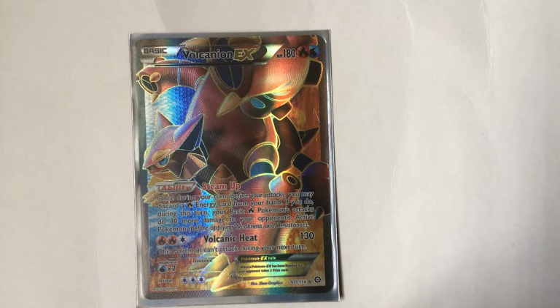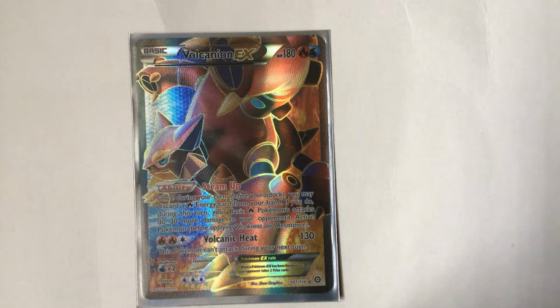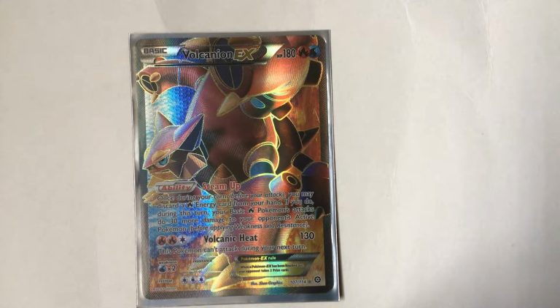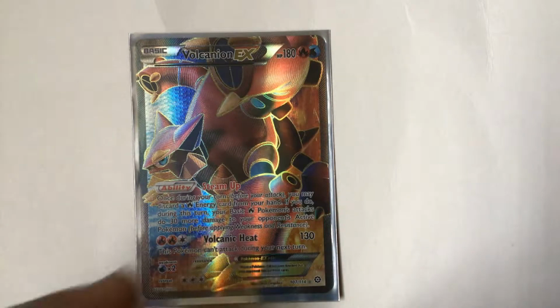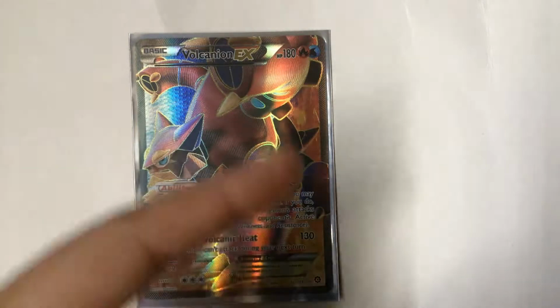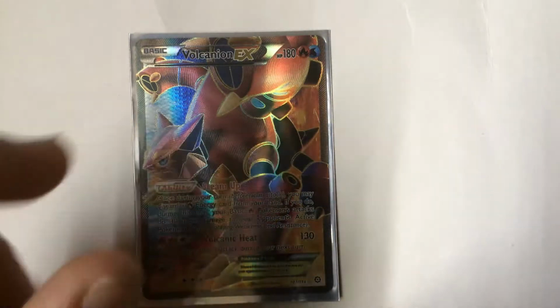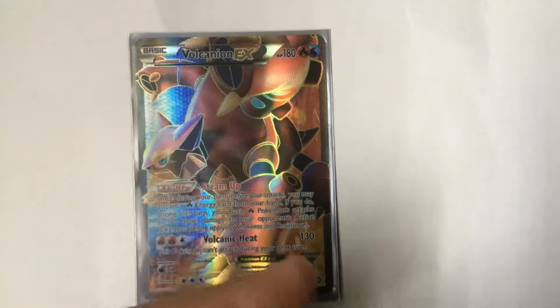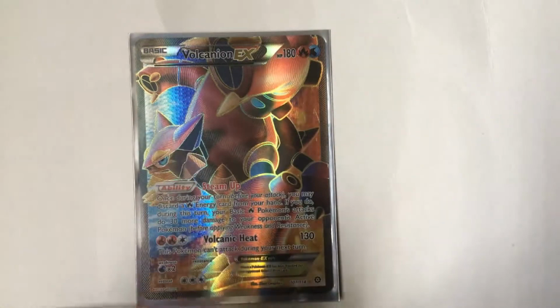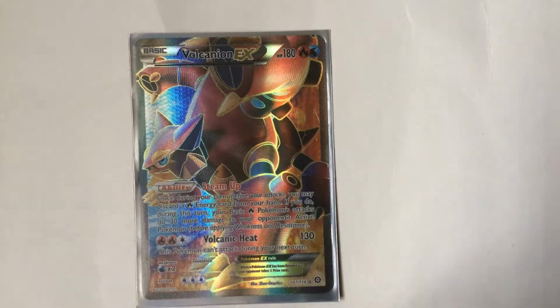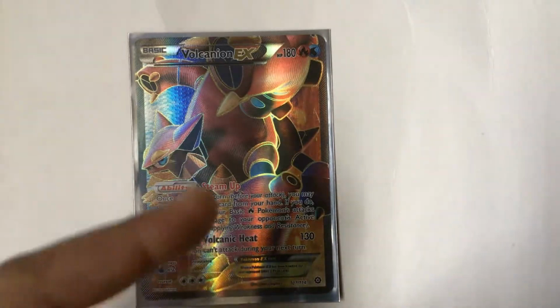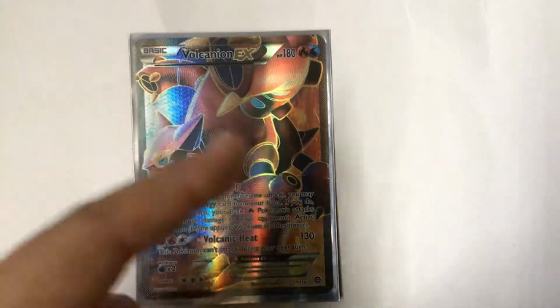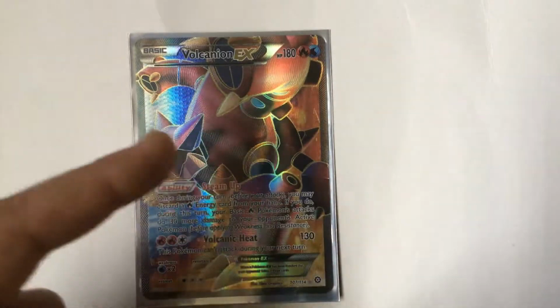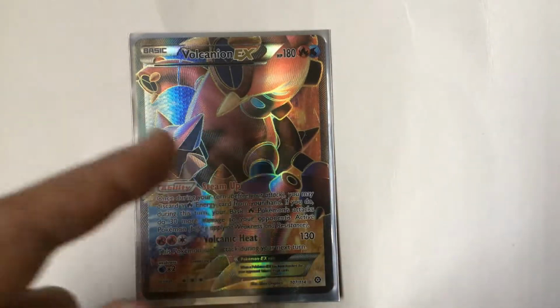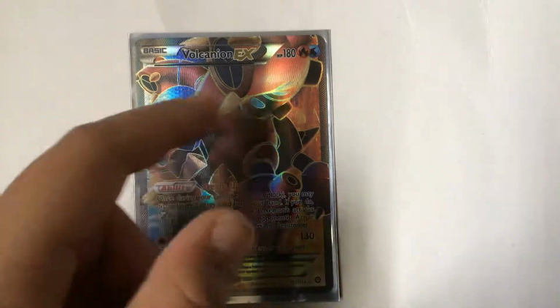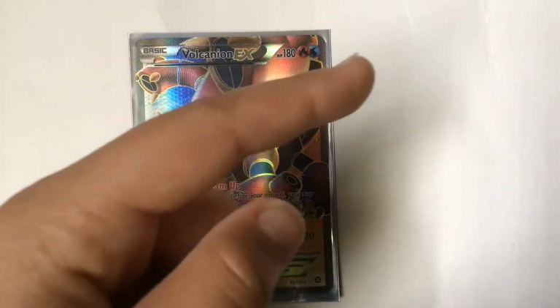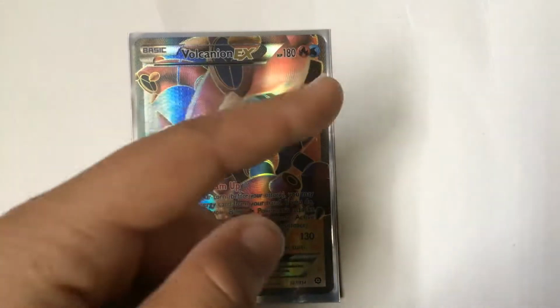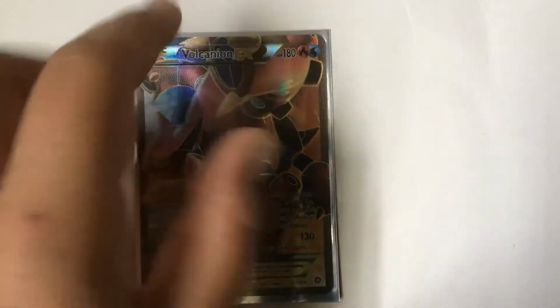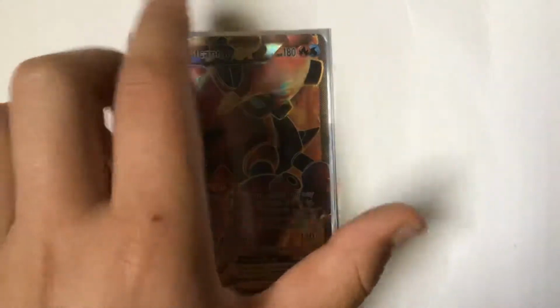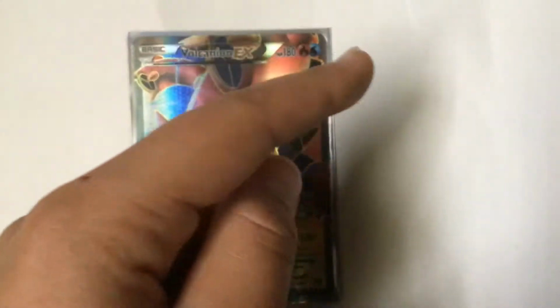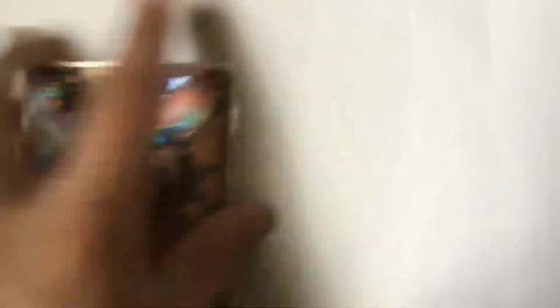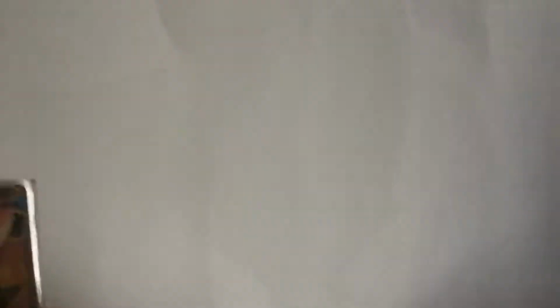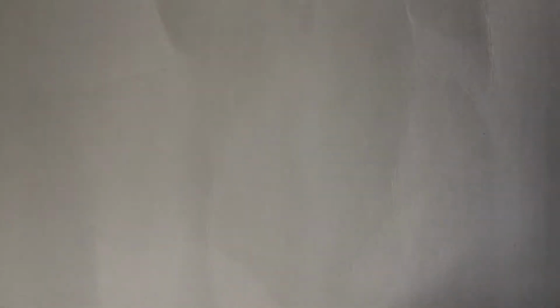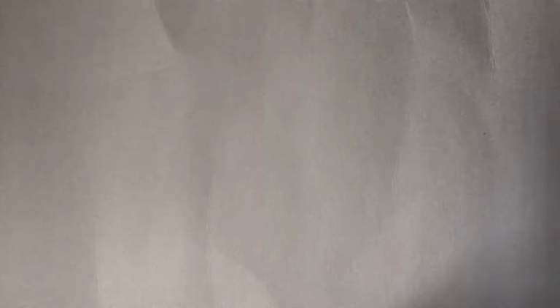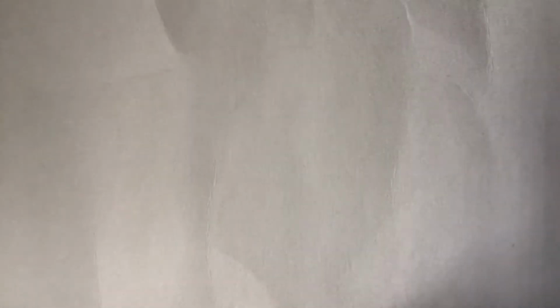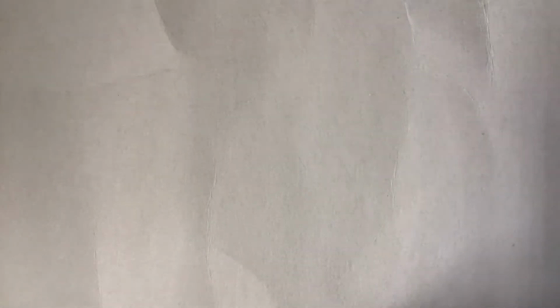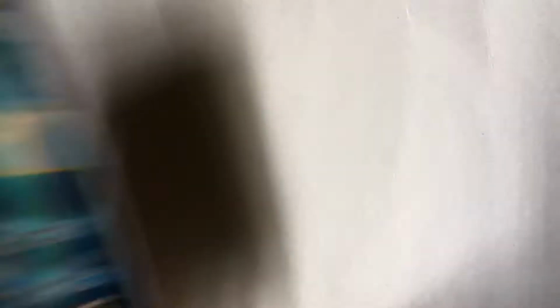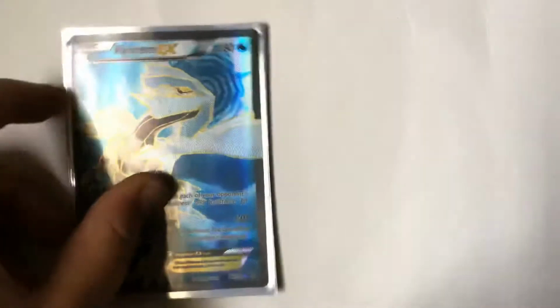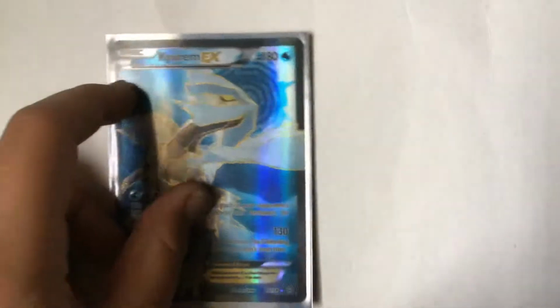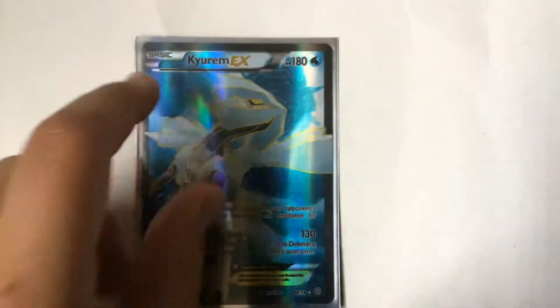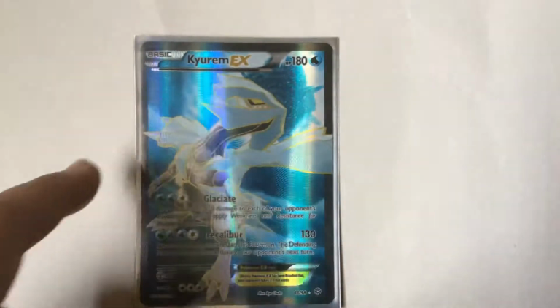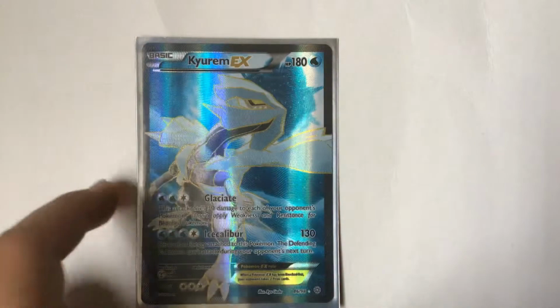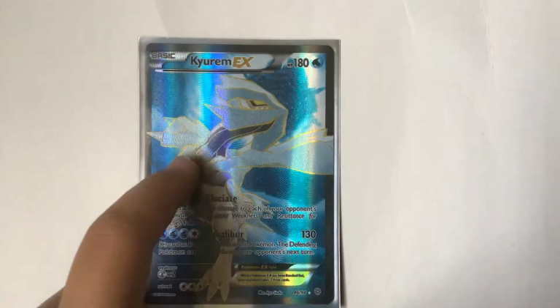Next is Volcanion full art EX. This is of course water and fire type. It's a really cool looking card — I love the gold, I love the red. You can kind of see the textures and it's a fire type, it's cool.